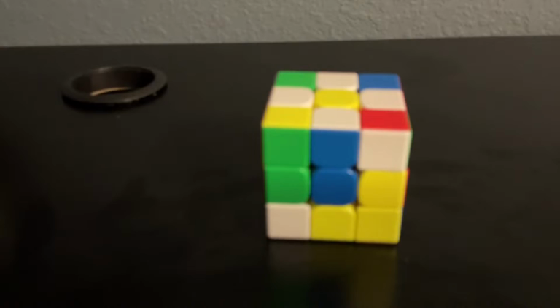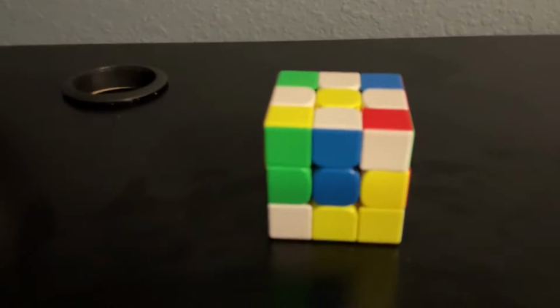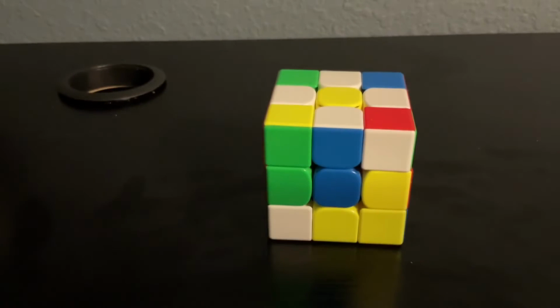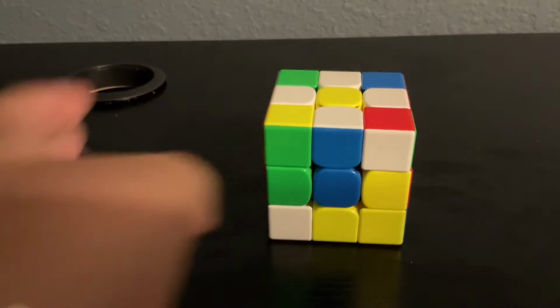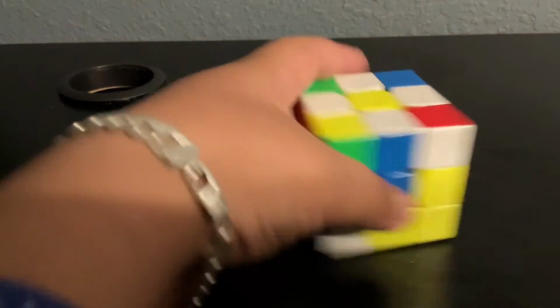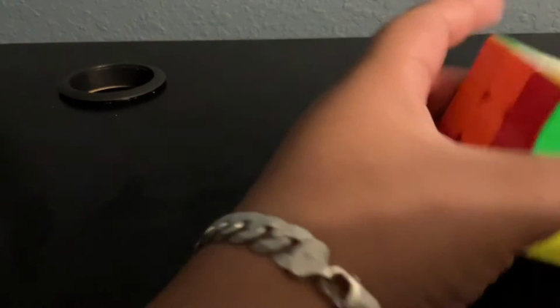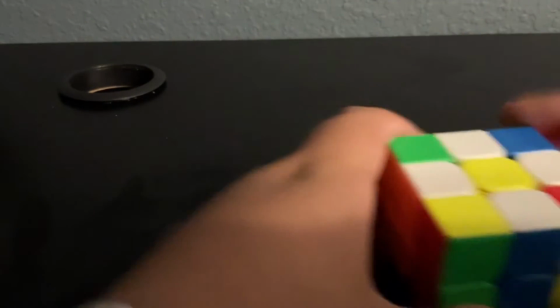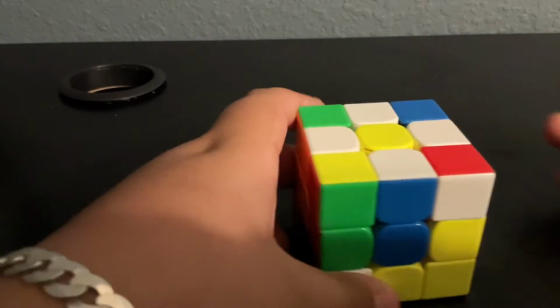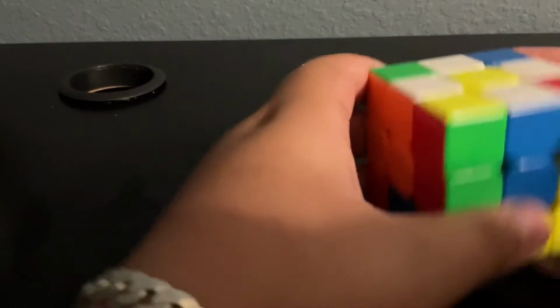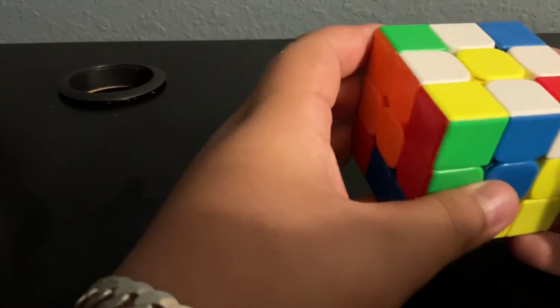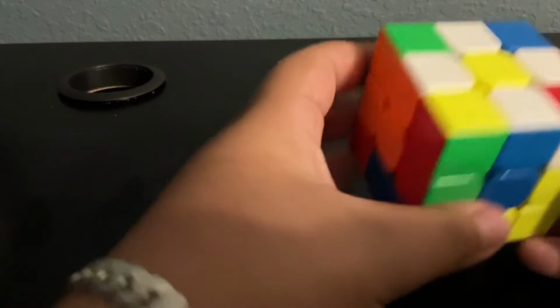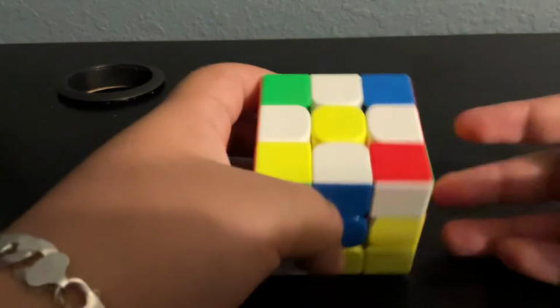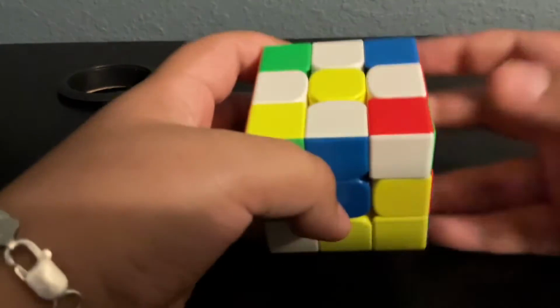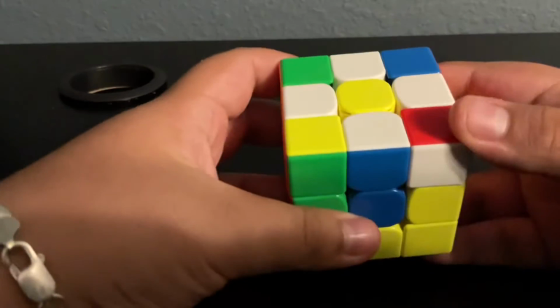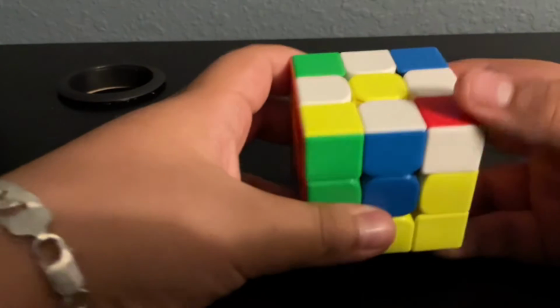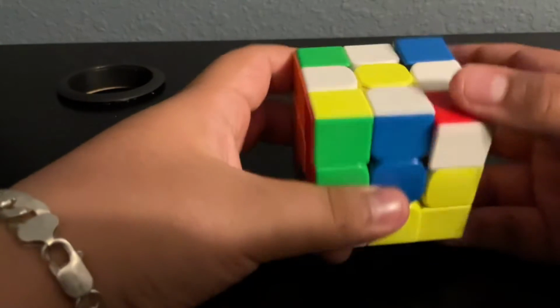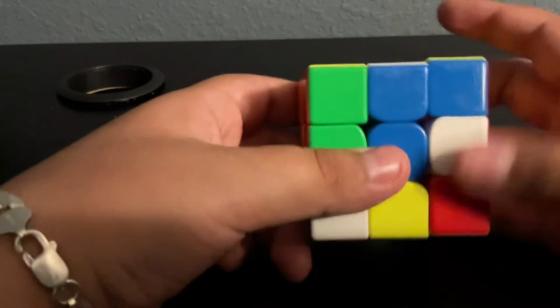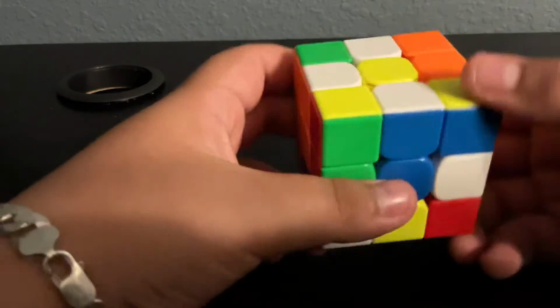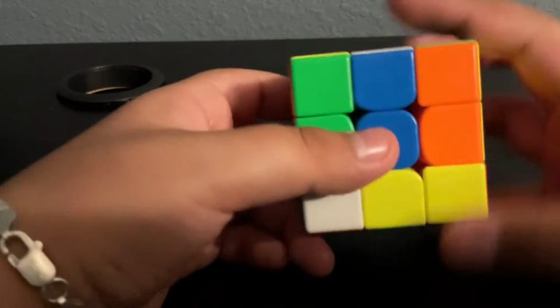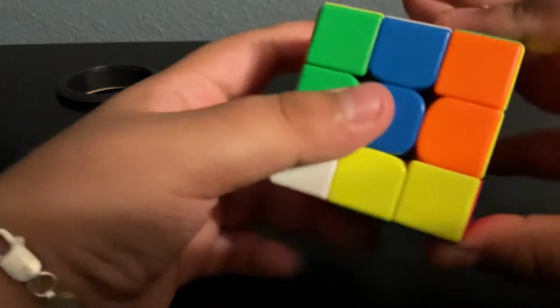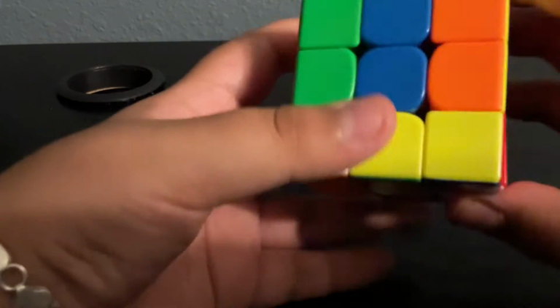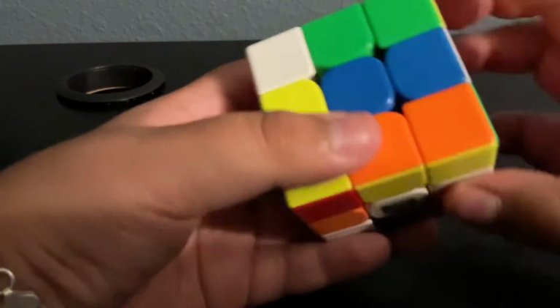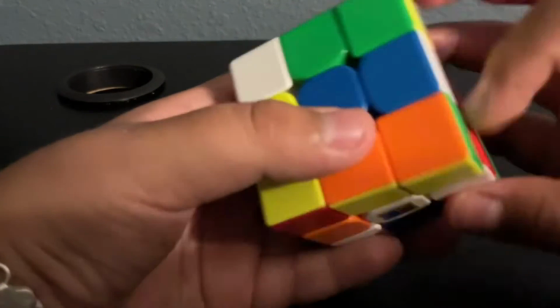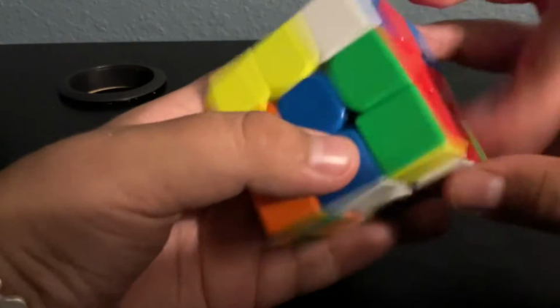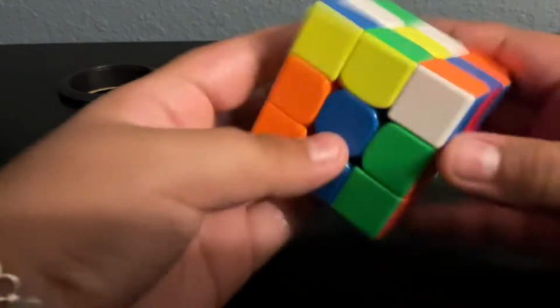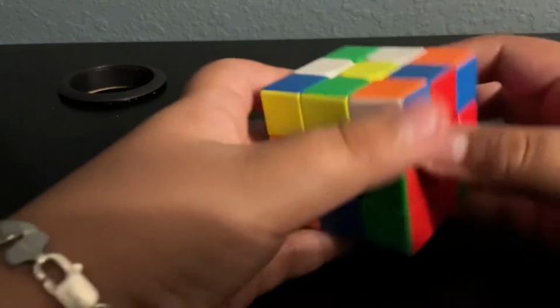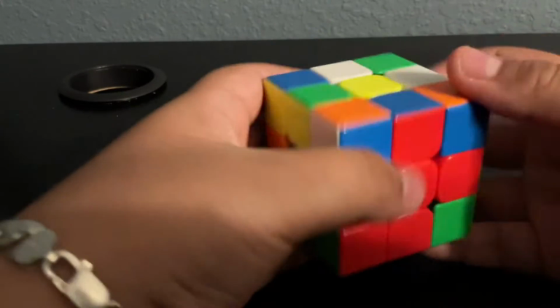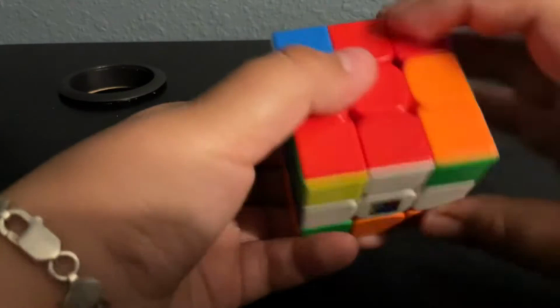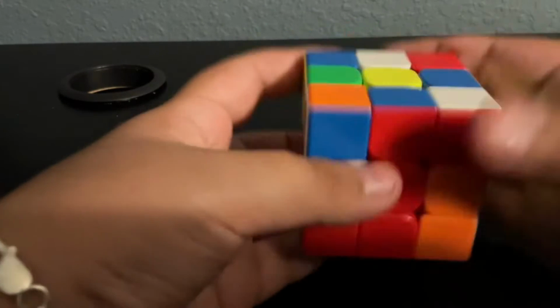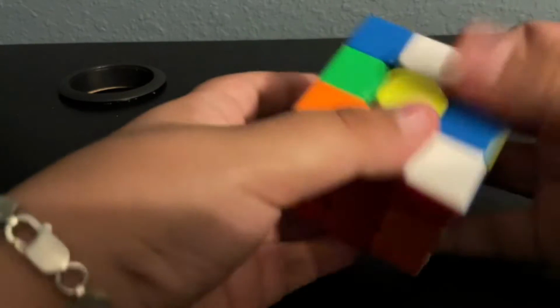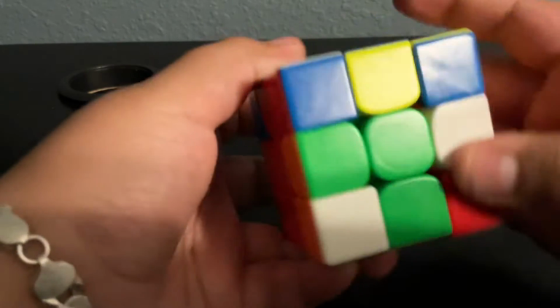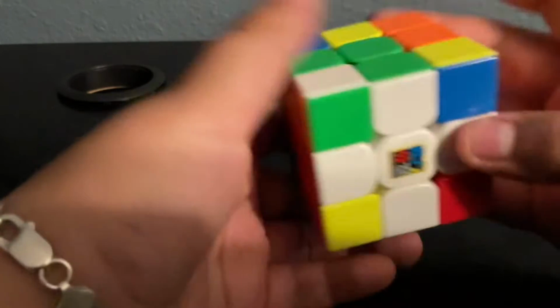The next step into solving the Rubik's Cube is to make the white cross. All you have to do — you see this? — you pretty much just have to put everything down two times, that's all. Just put everything down, and that's pretty much how you get your white cross.